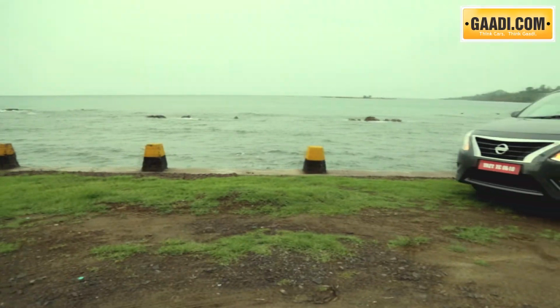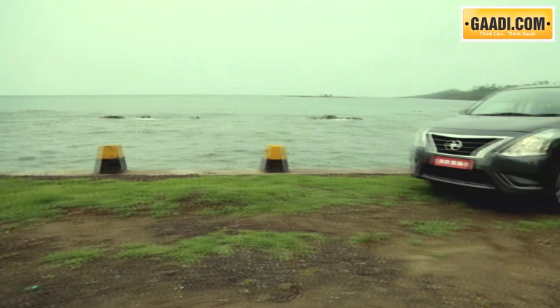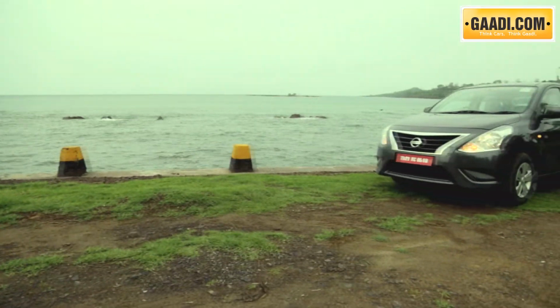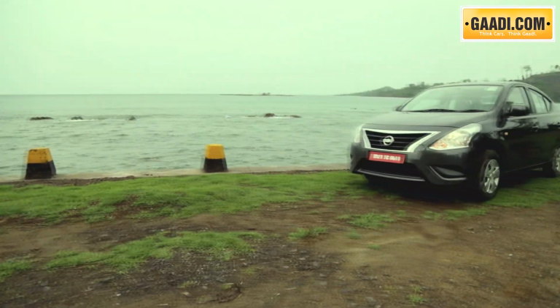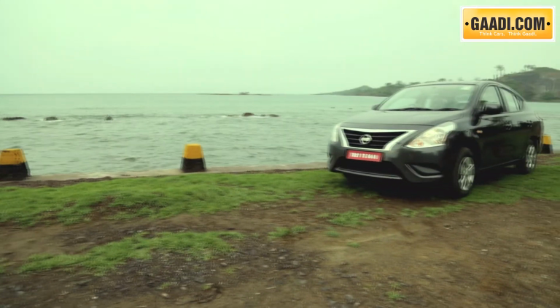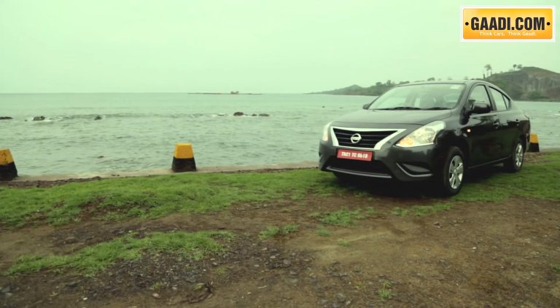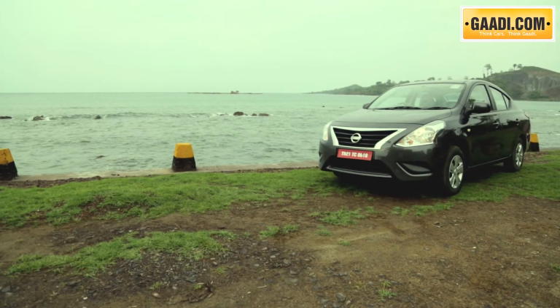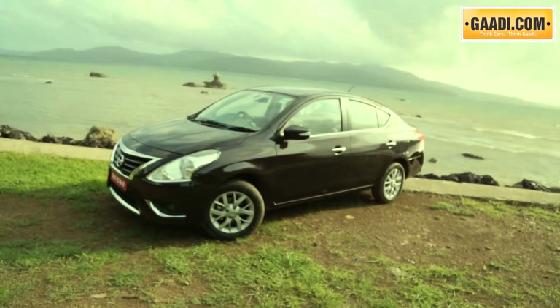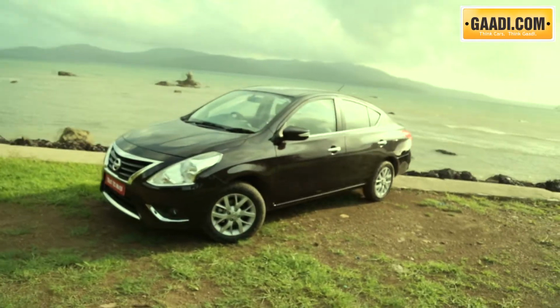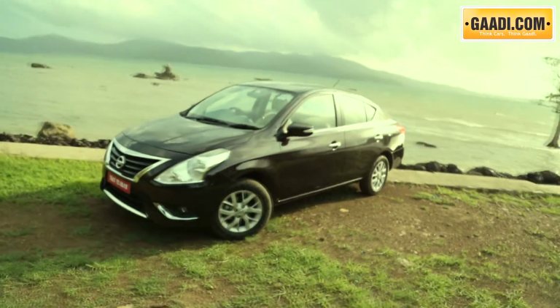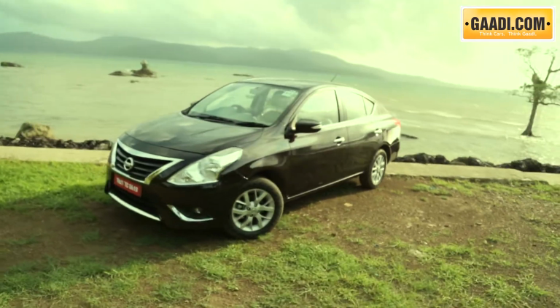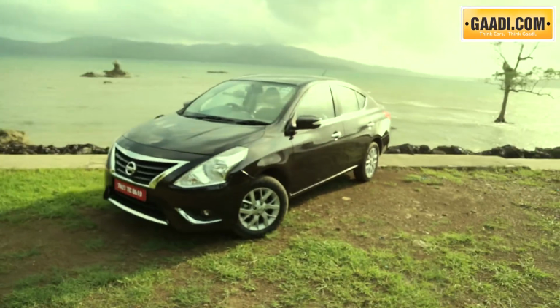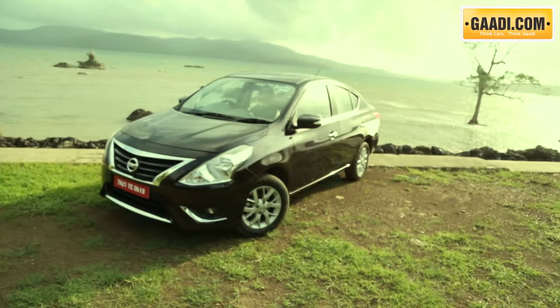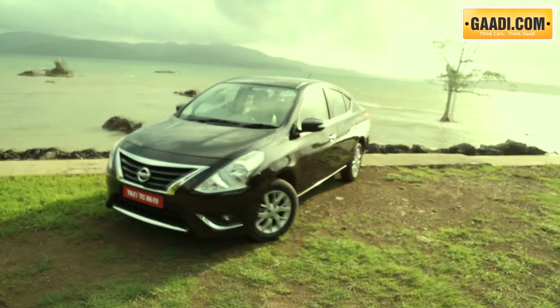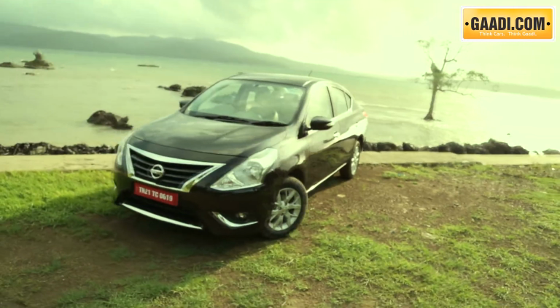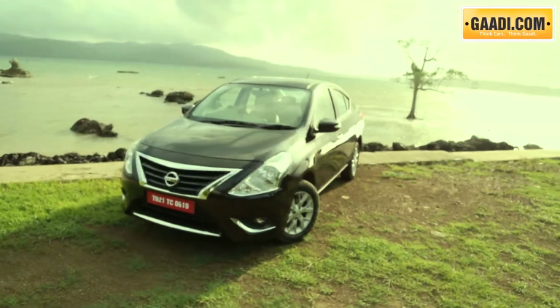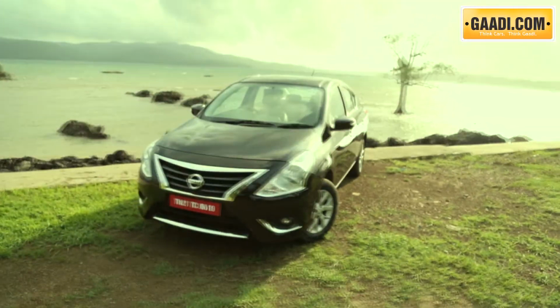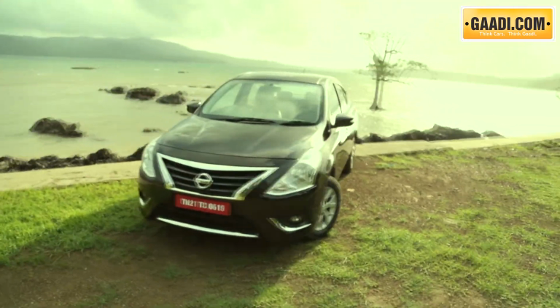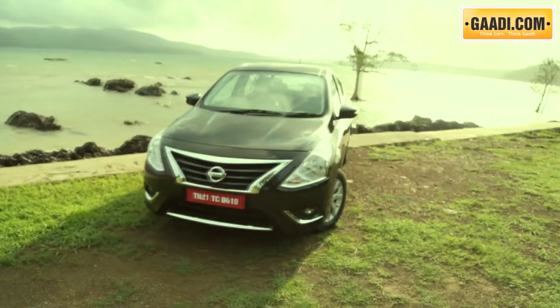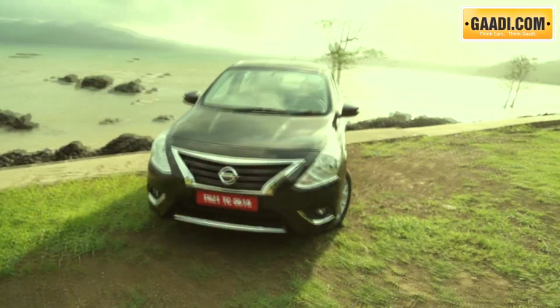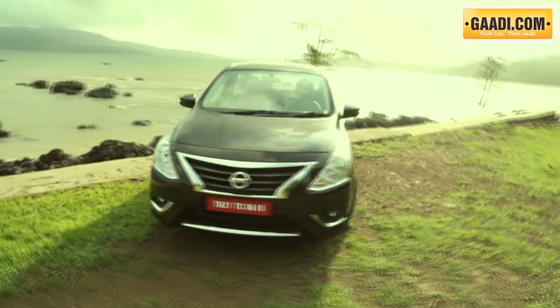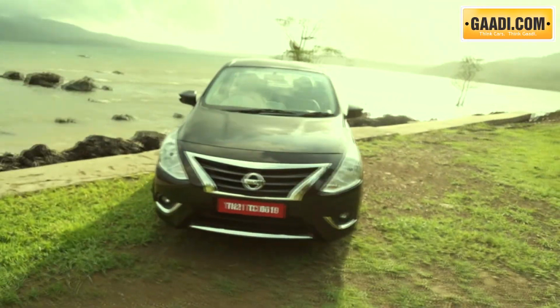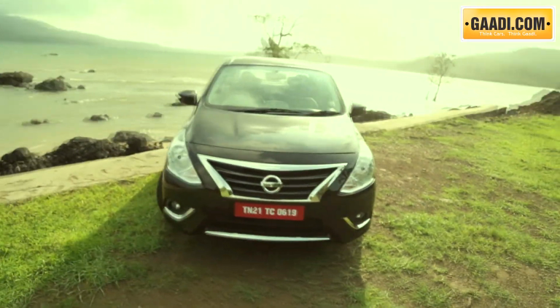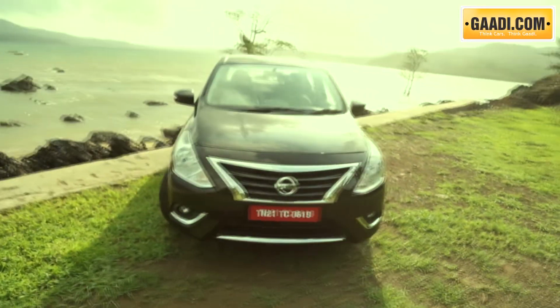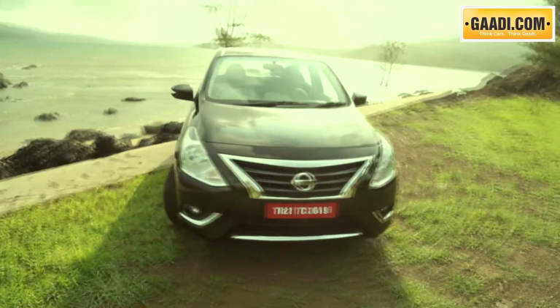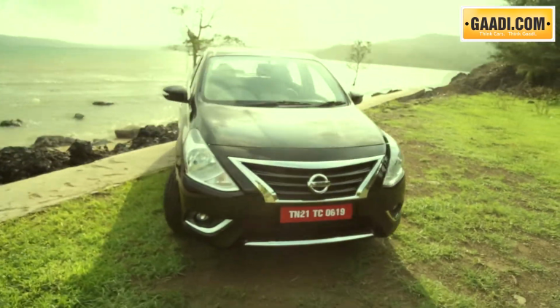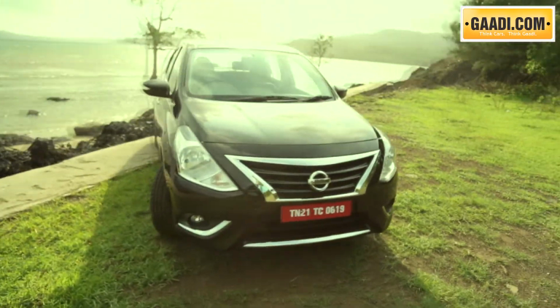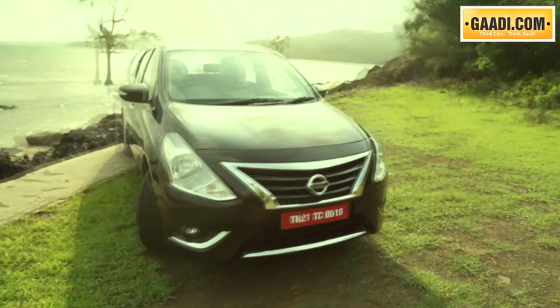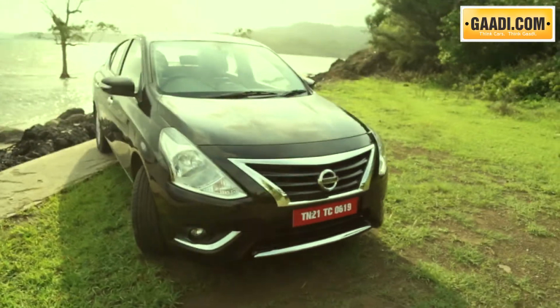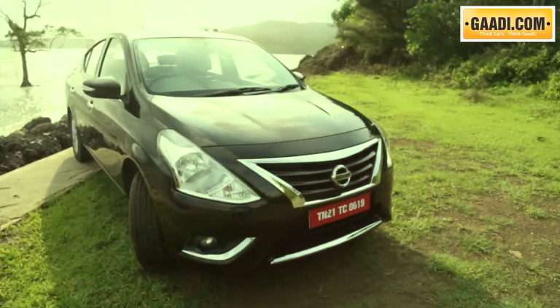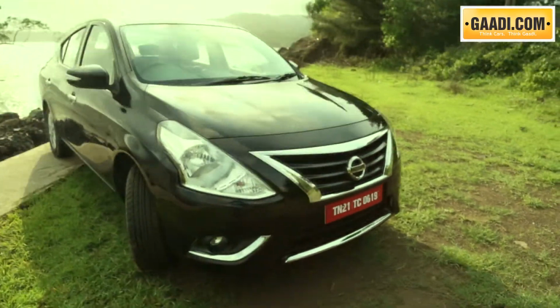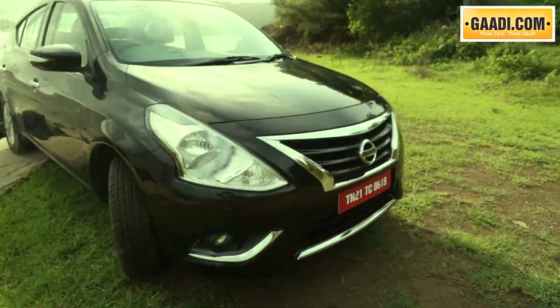So while the new Sunny looks better, the higher versions reached the 10 lakh rupee mark in terms of on-road price, and at this price point, cars like the new City and the Verna look more appealing.